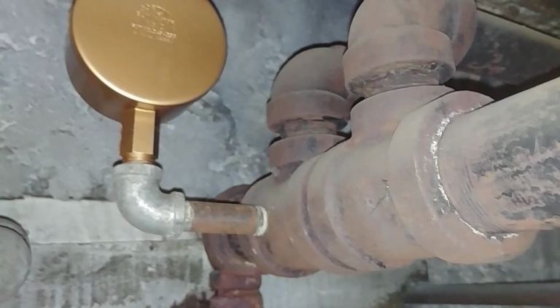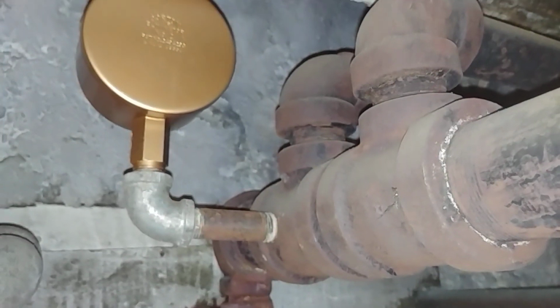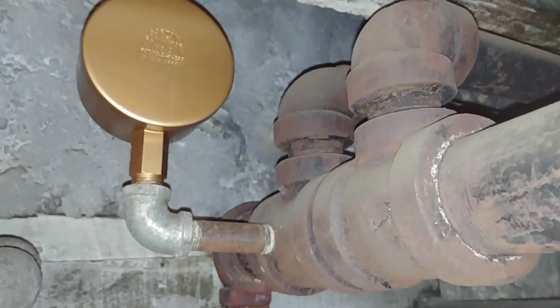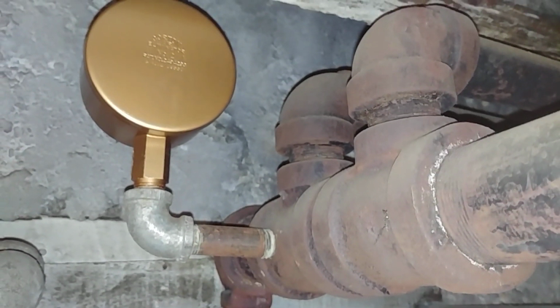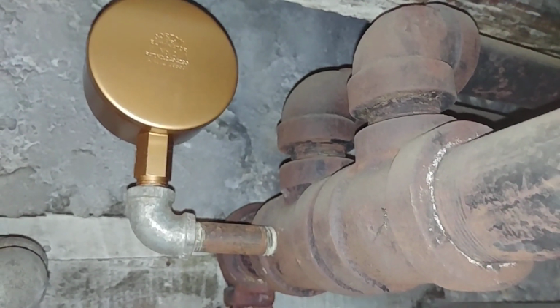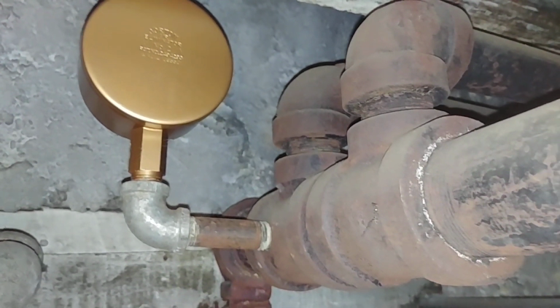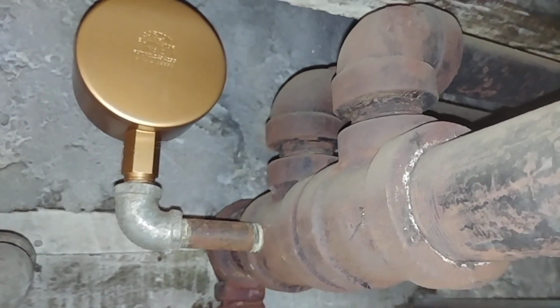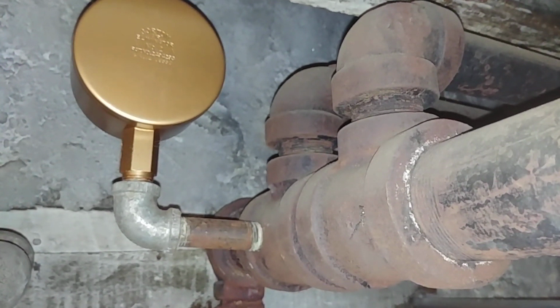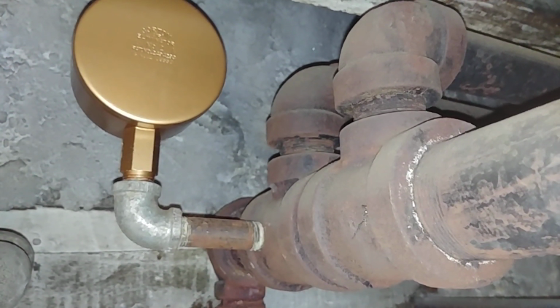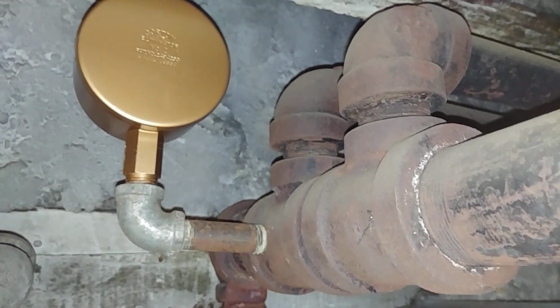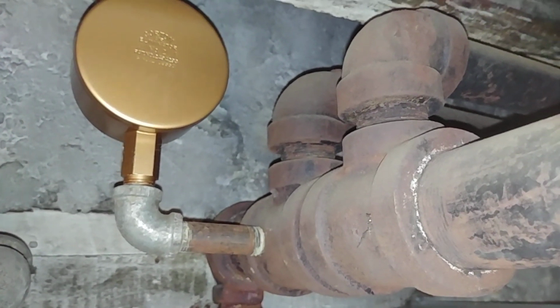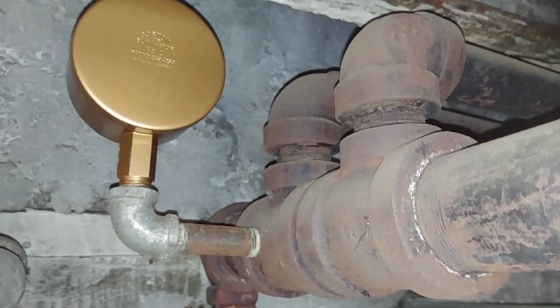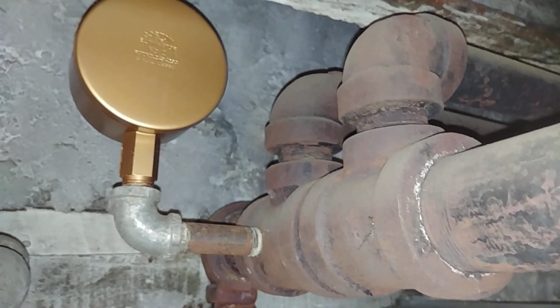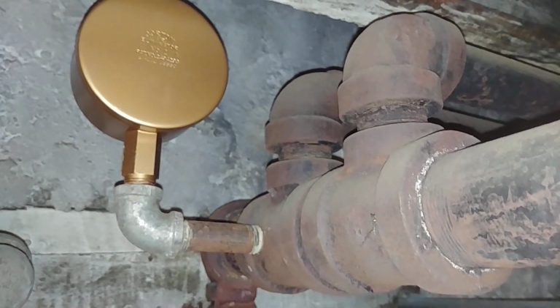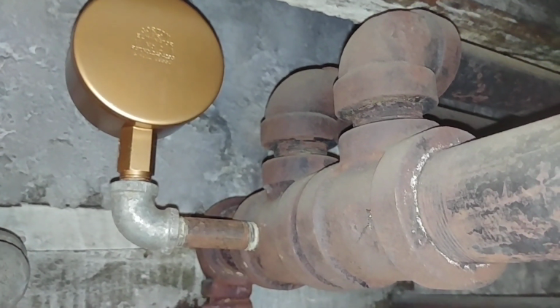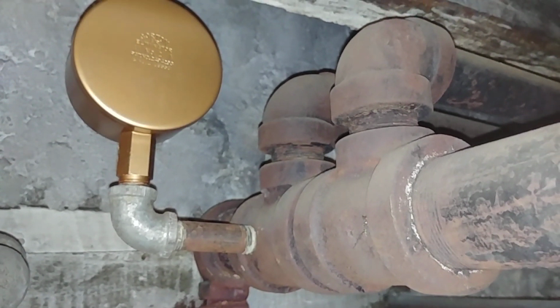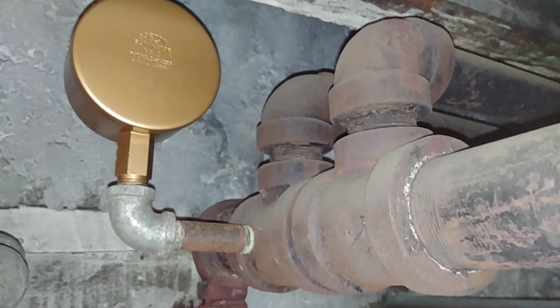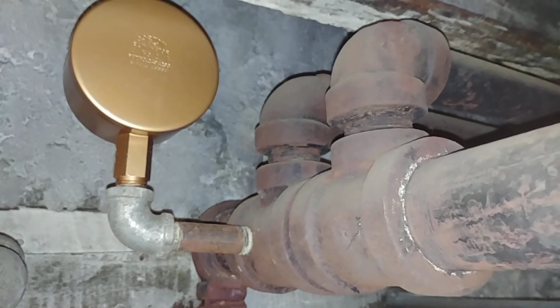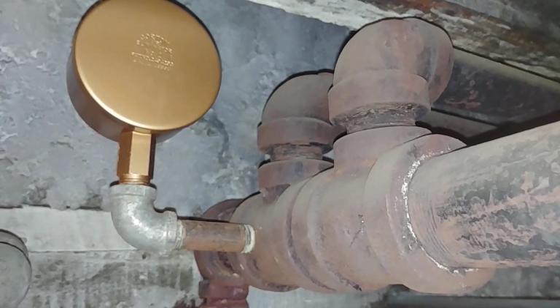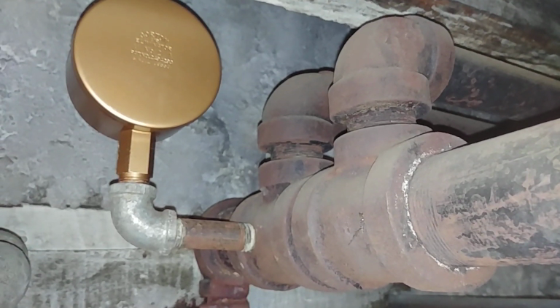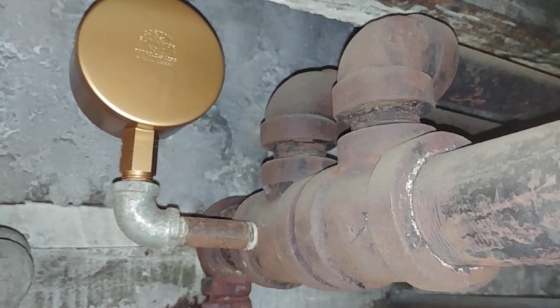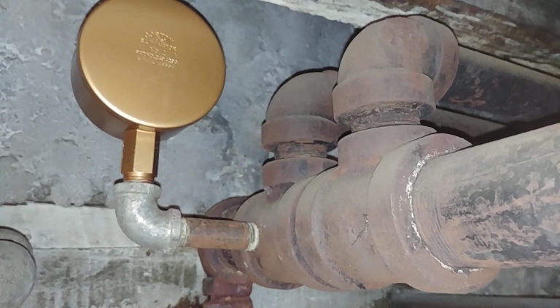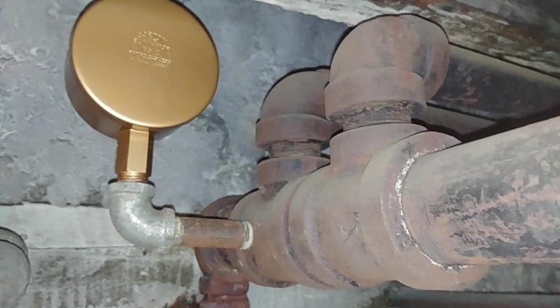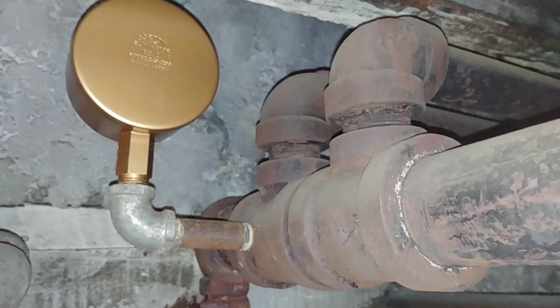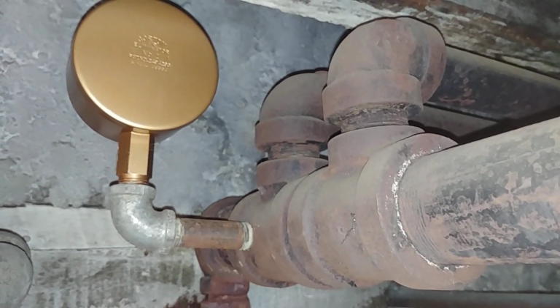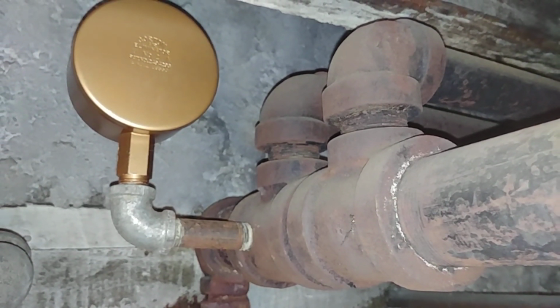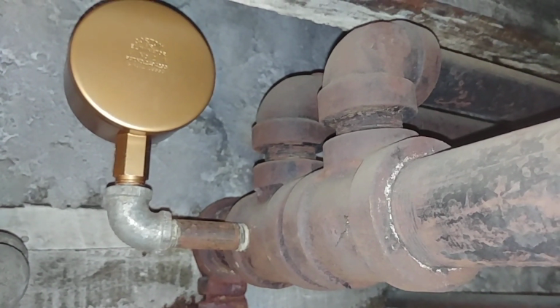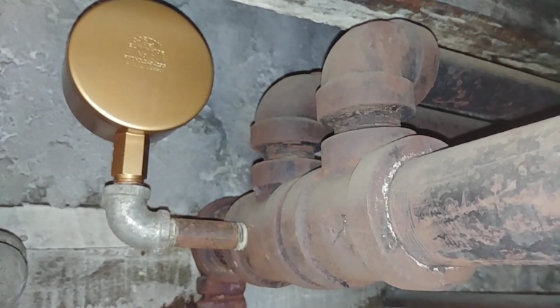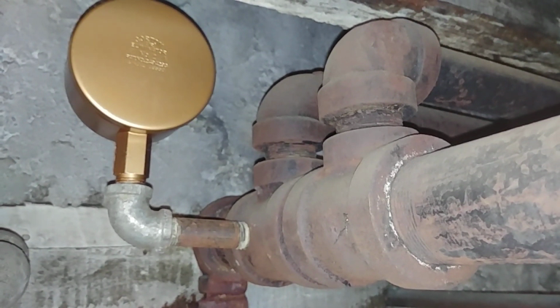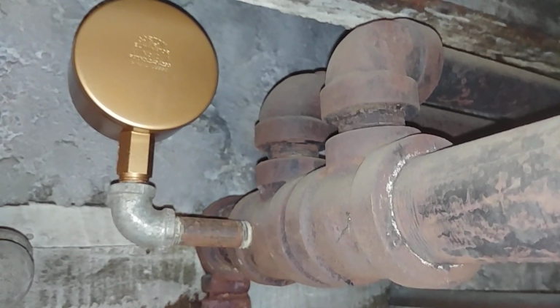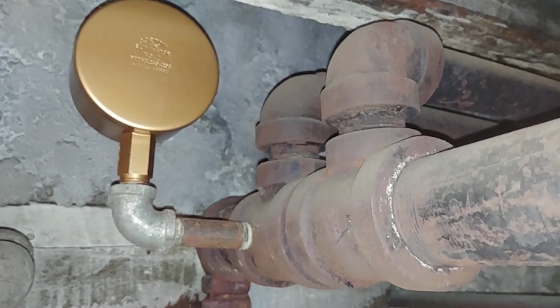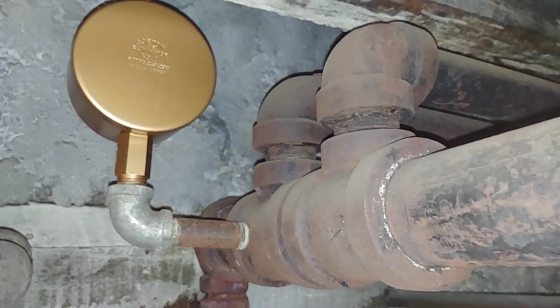Welcome to my YouTube channel, and today we're going to be discussing essentially the philosophy of venting steam systems.